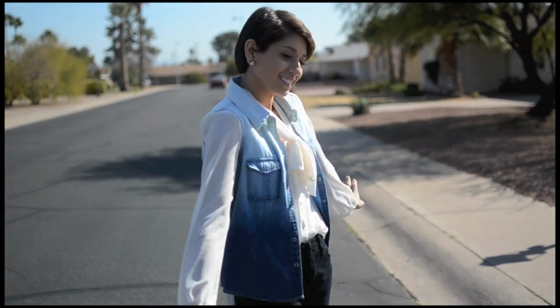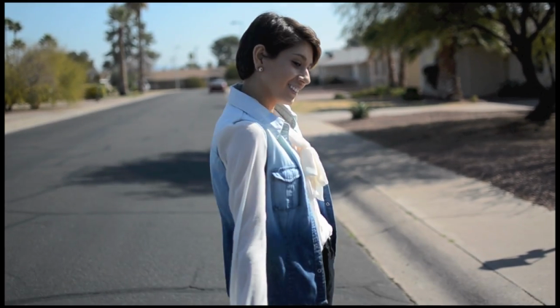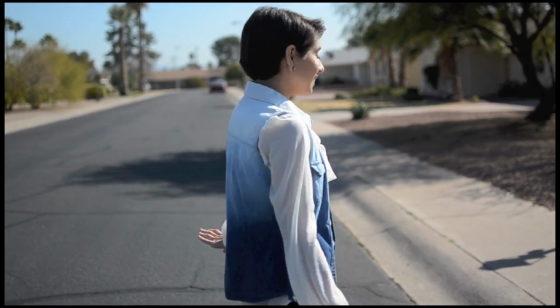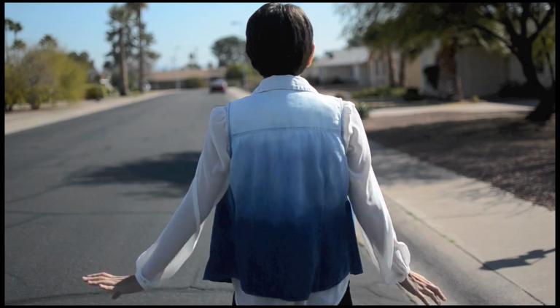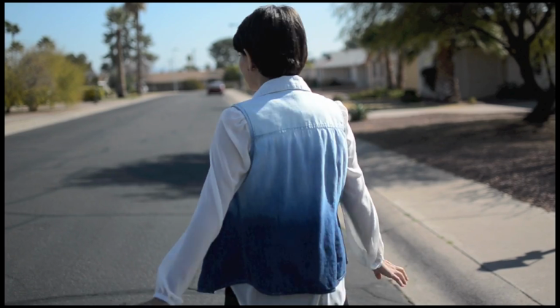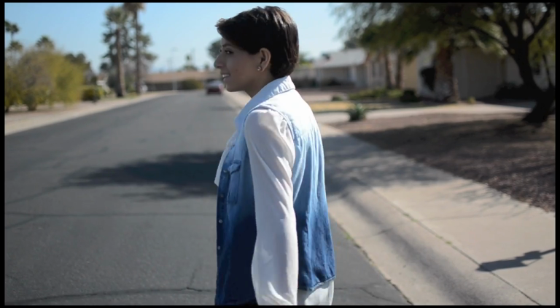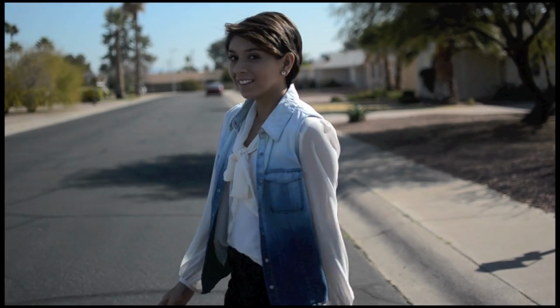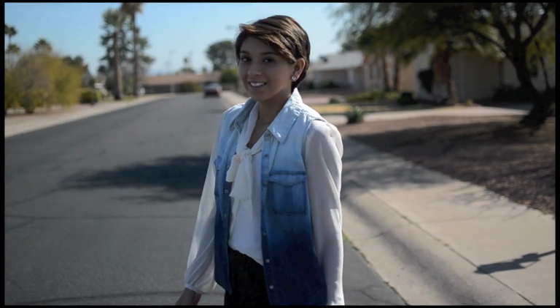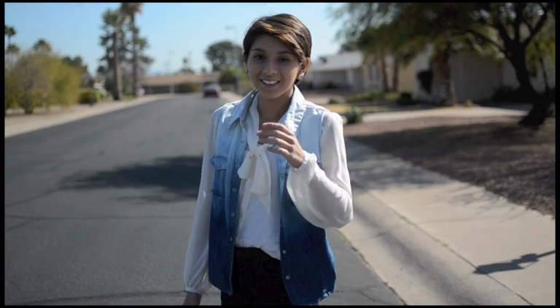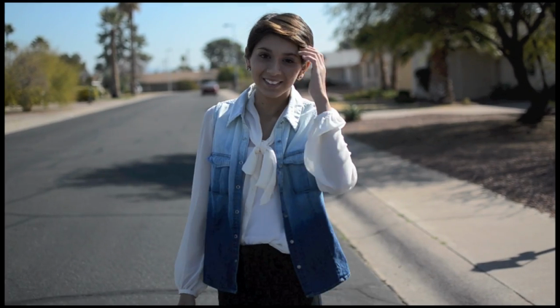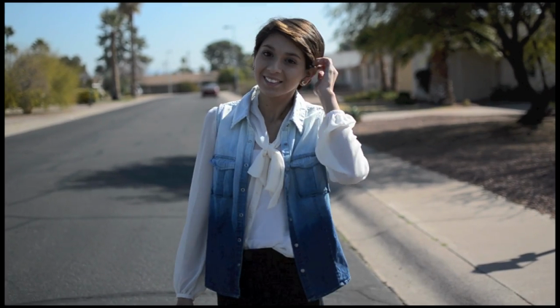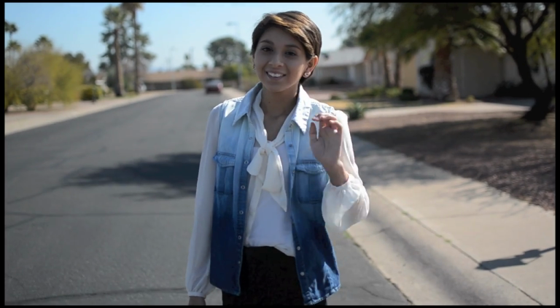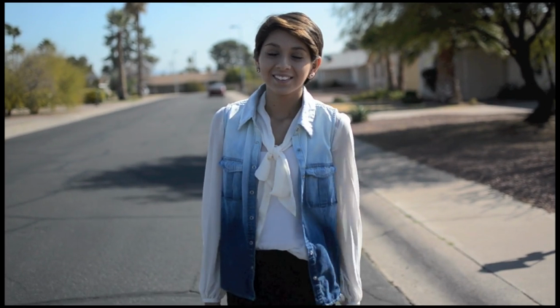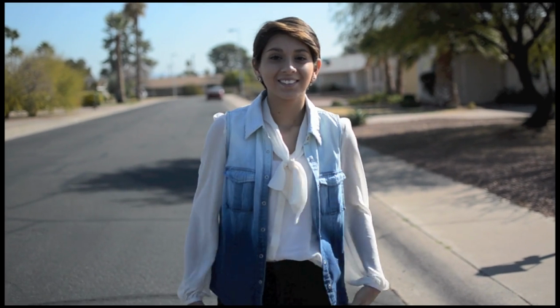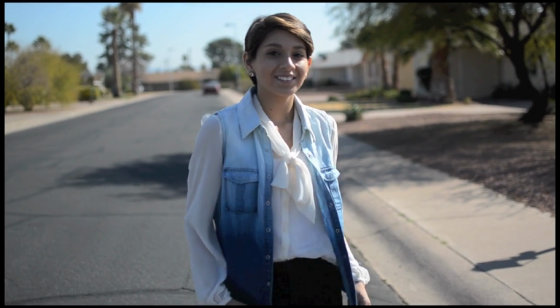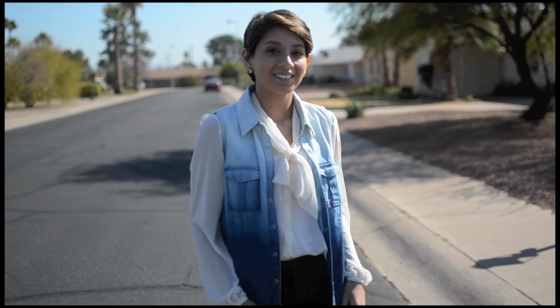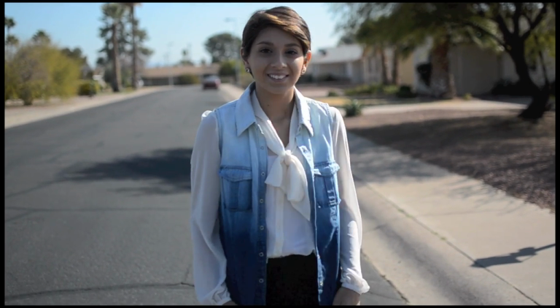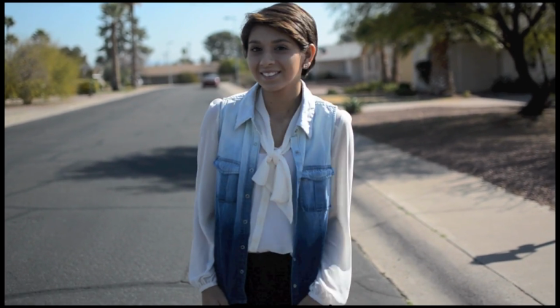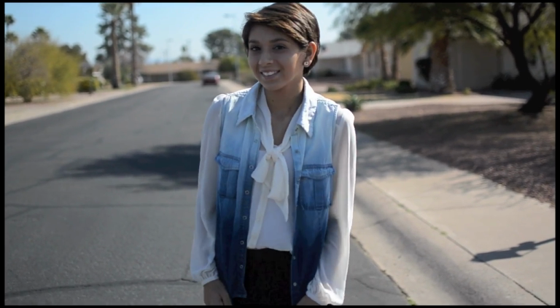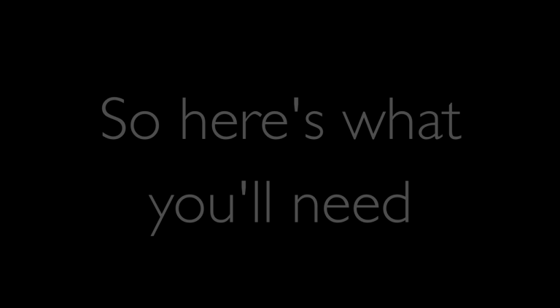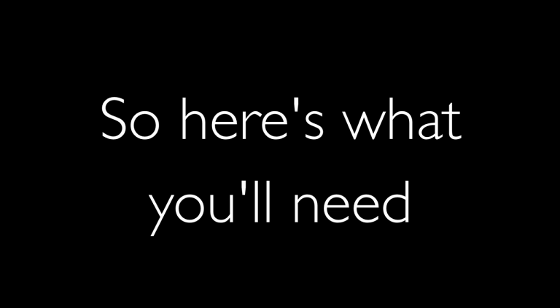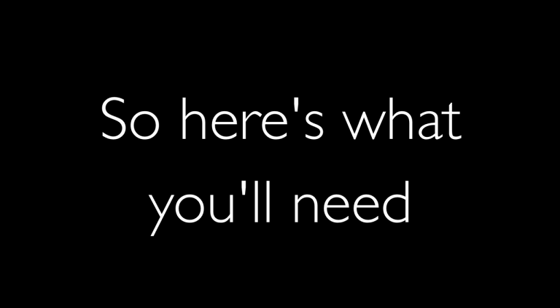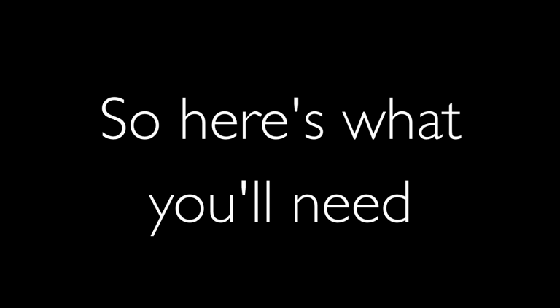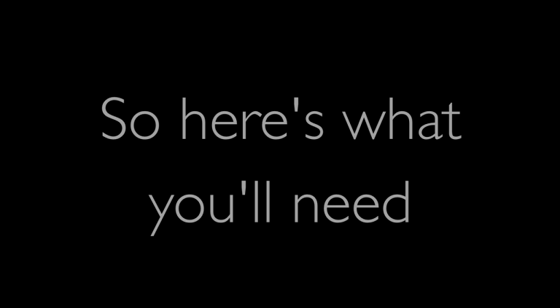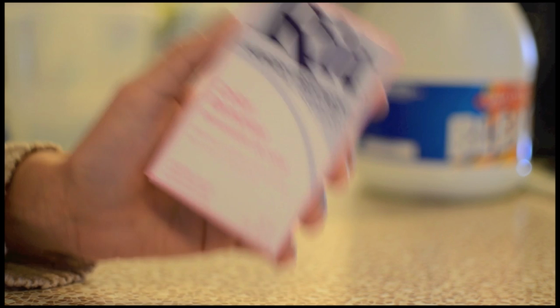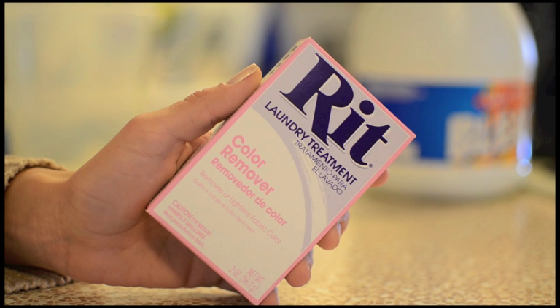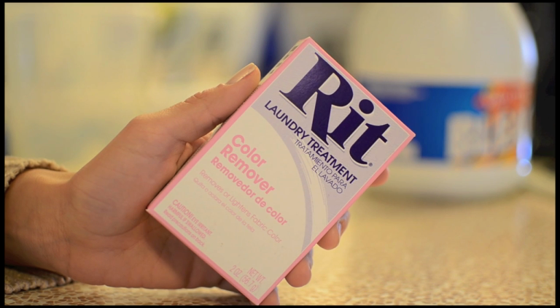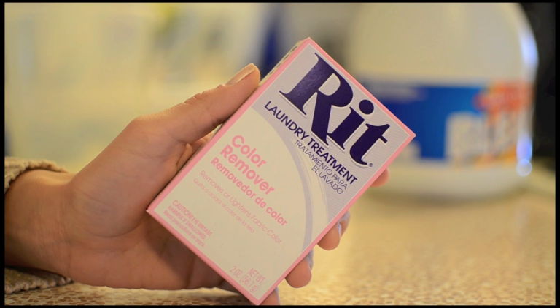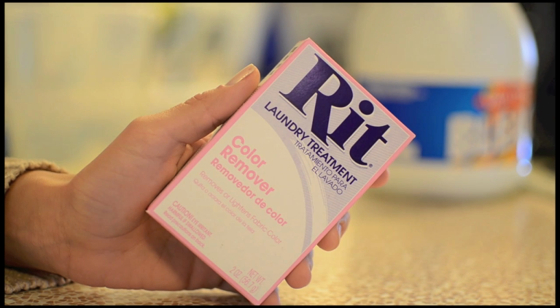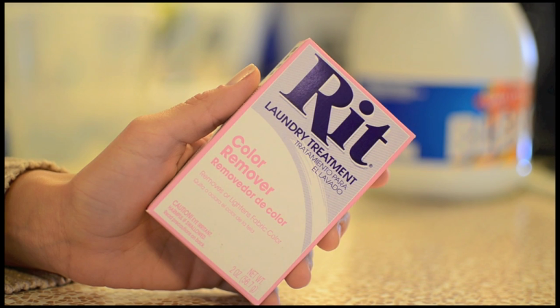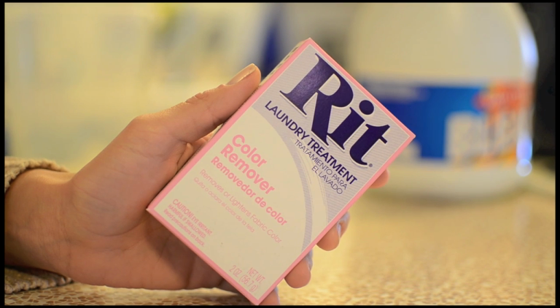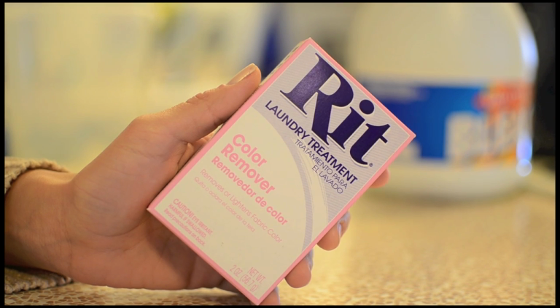Ombre denim tops are really on trend but they can also be very pricey, so today I'm going to teach you how to make your own. Here's what you'll need: one pack of Rit color remover. You can find